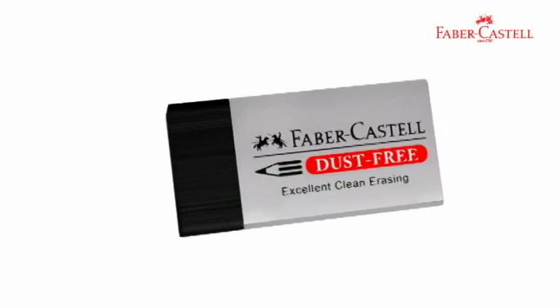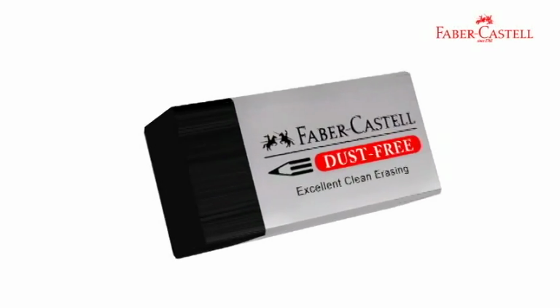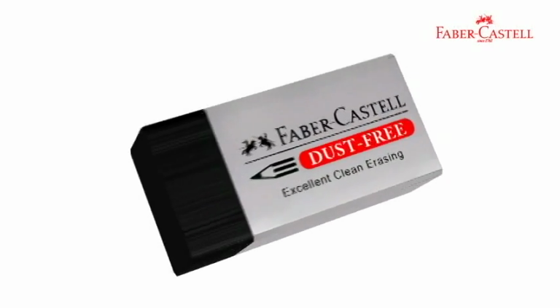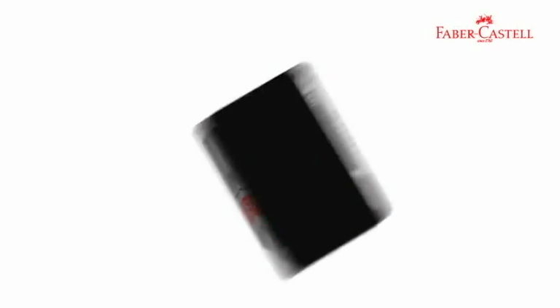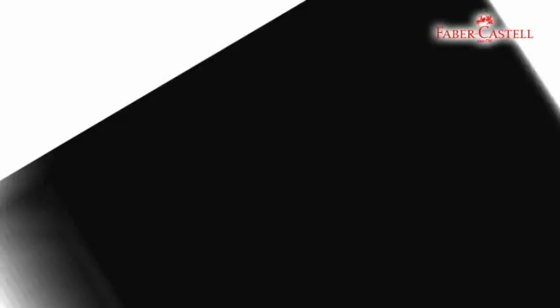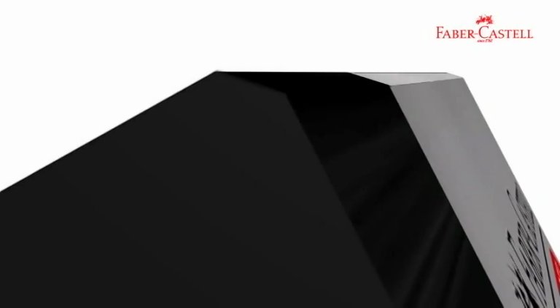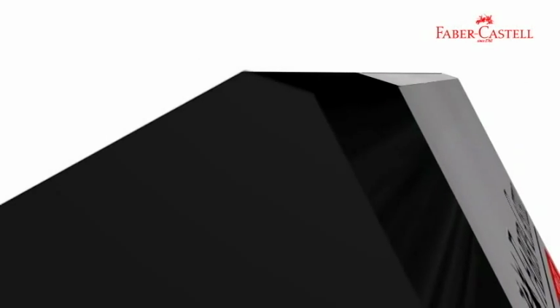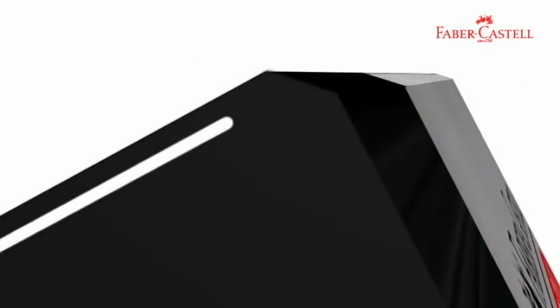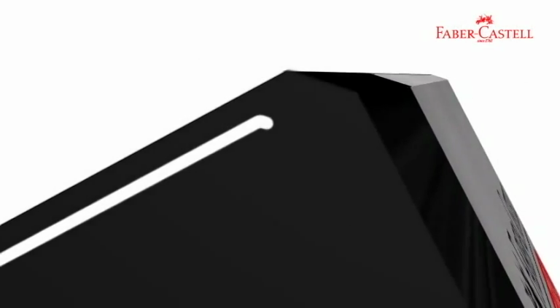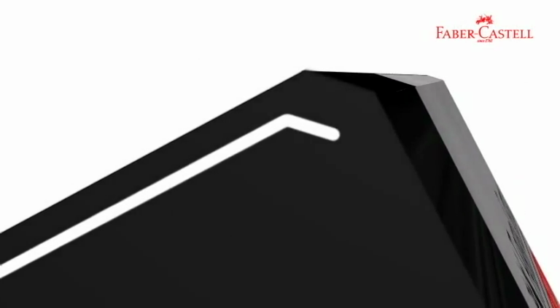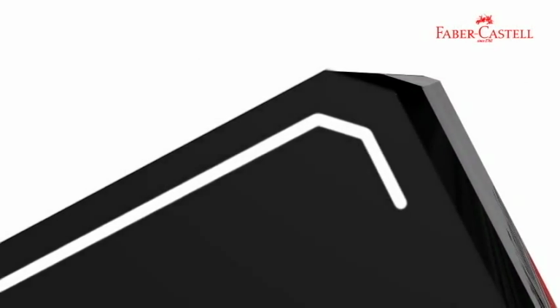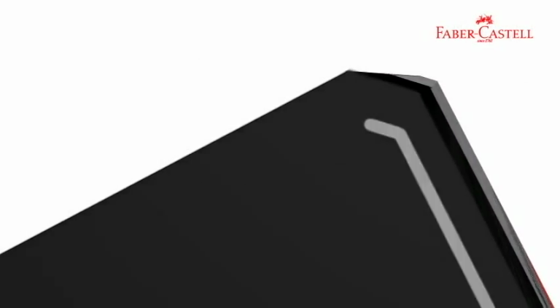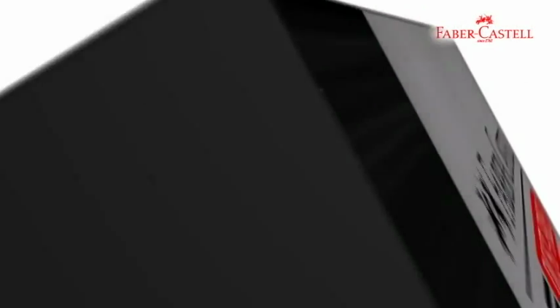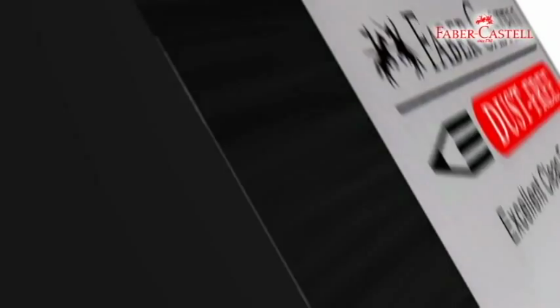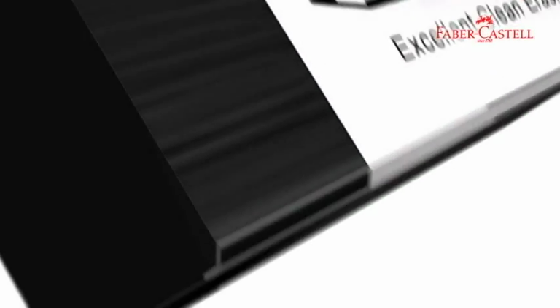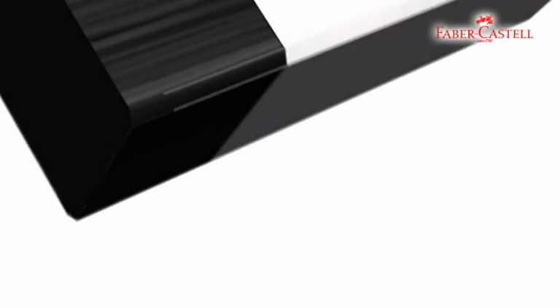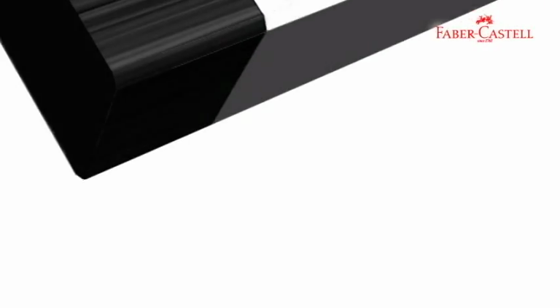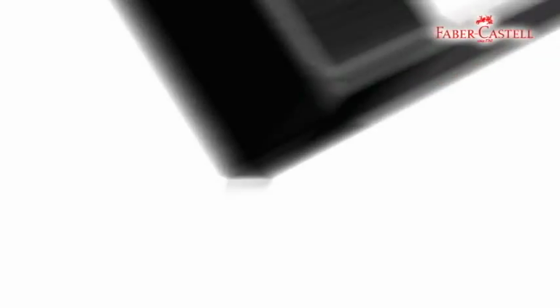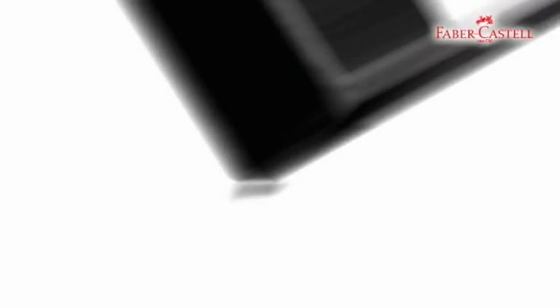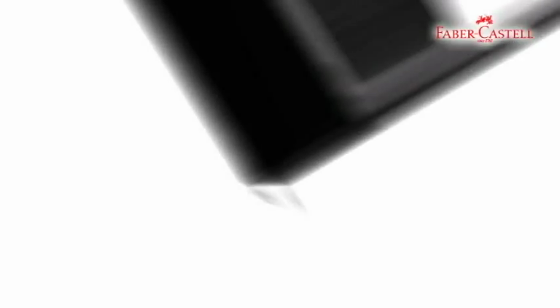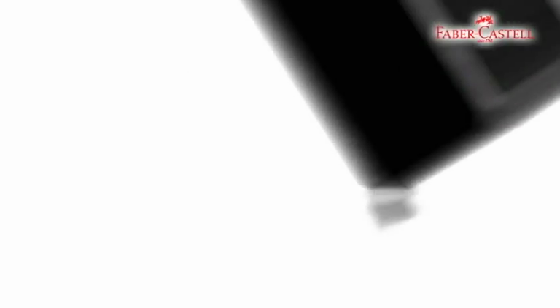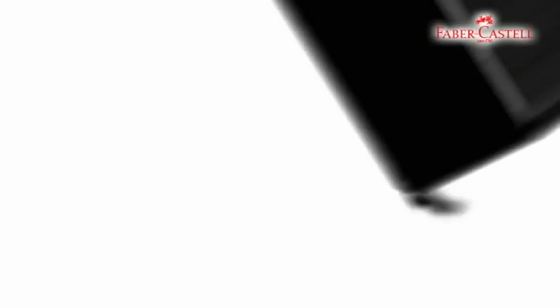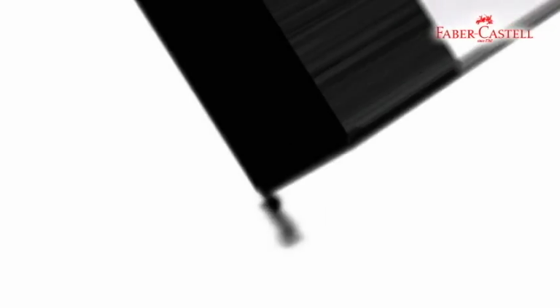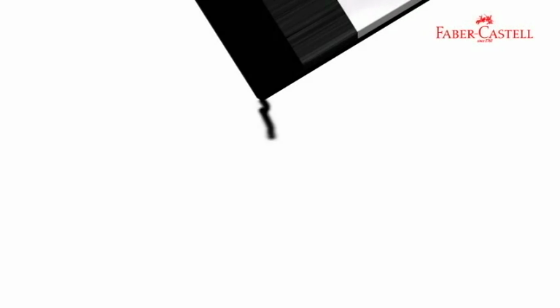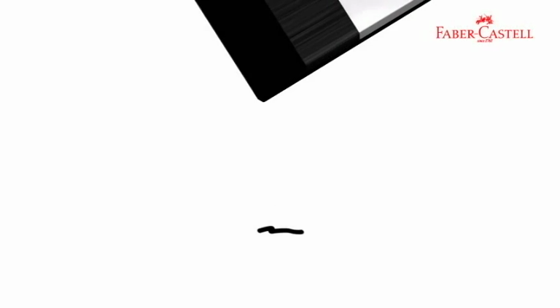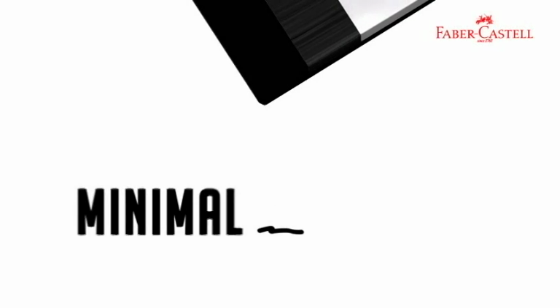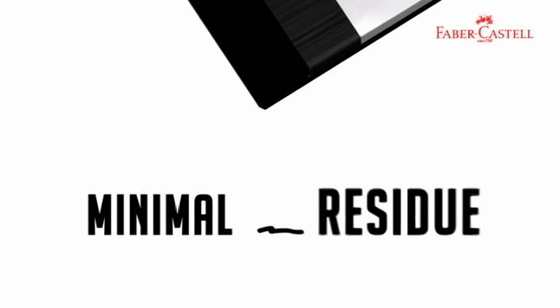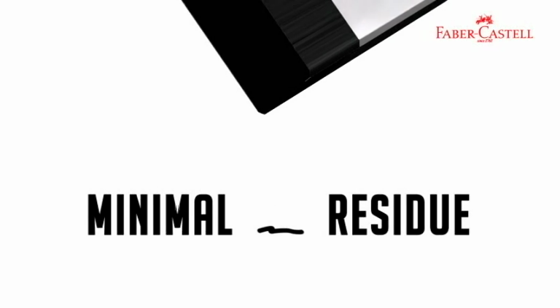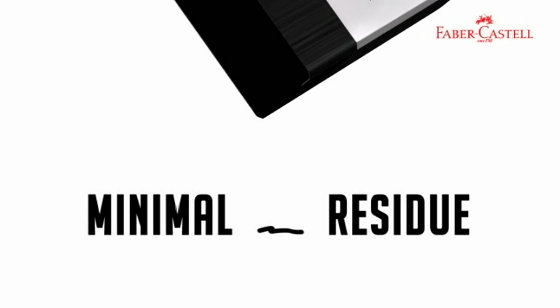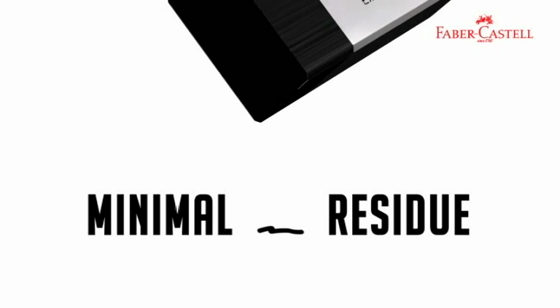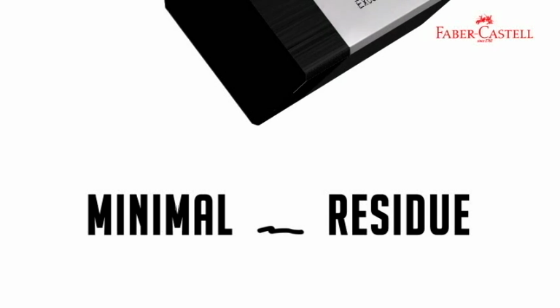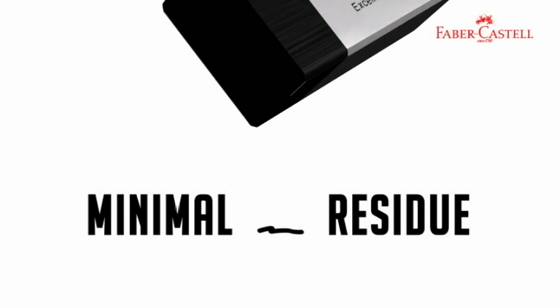It has a comfortable edge for added erasing comfort. Unlike other erasers, dusts roll together in one piece, that's why it erases cleanly.